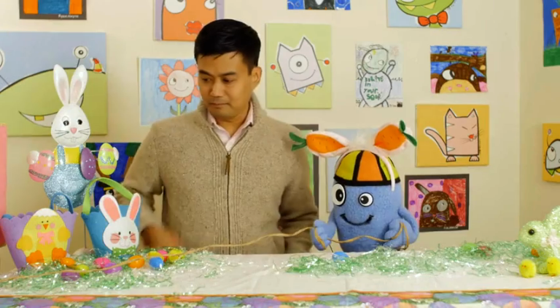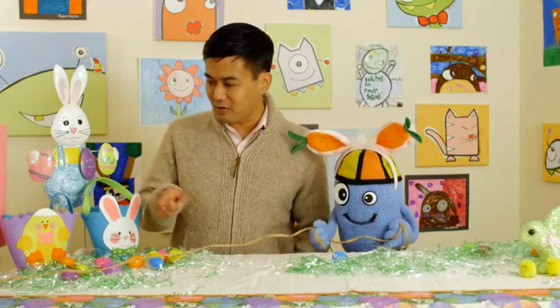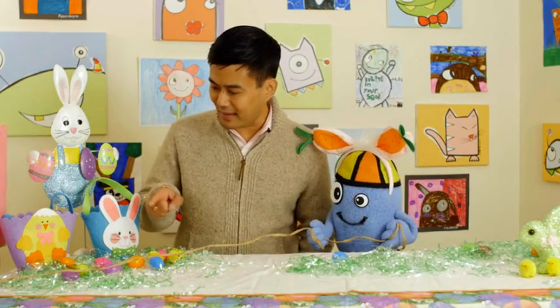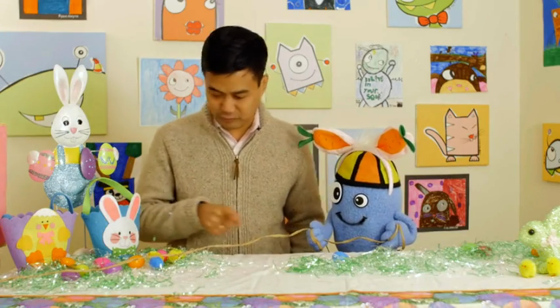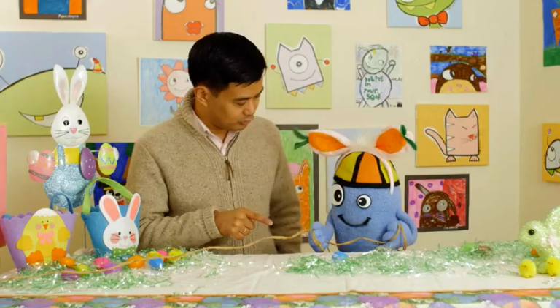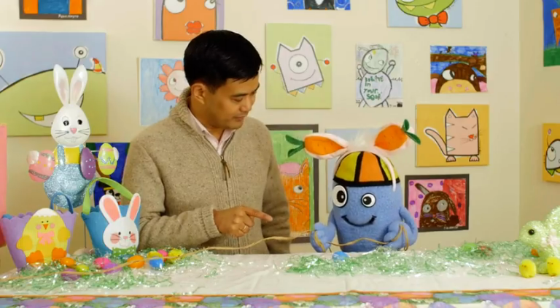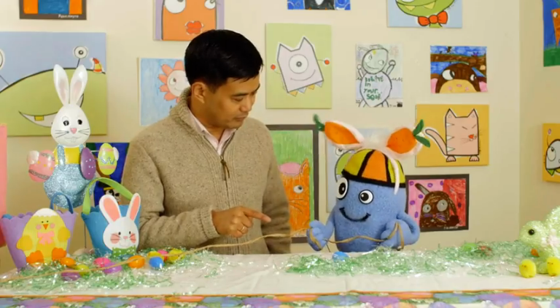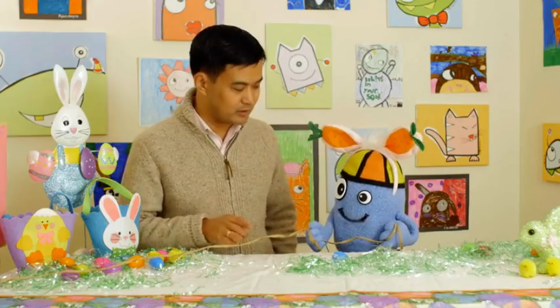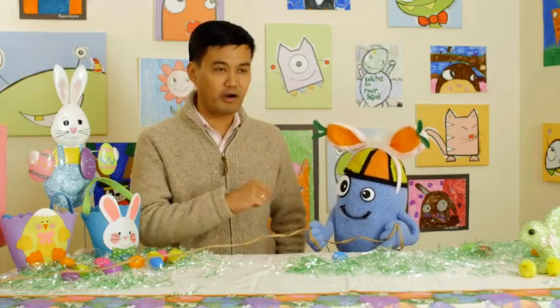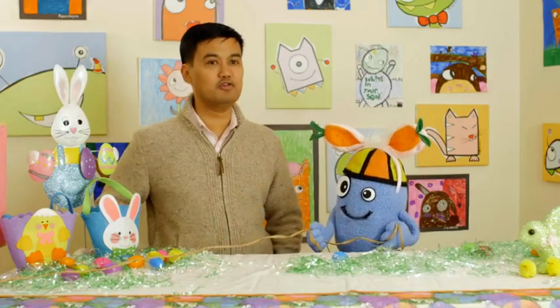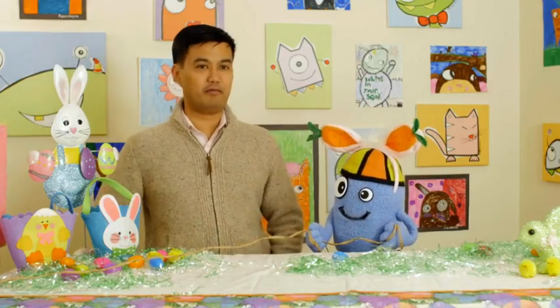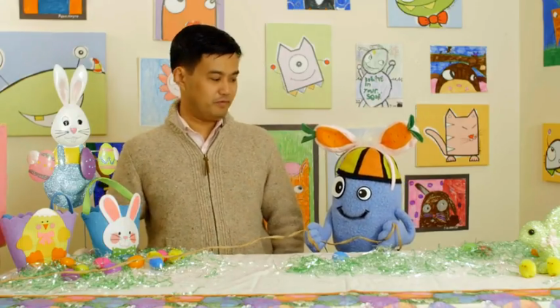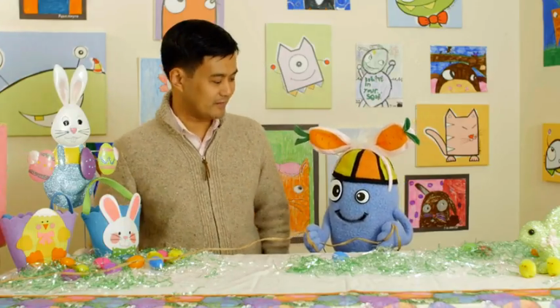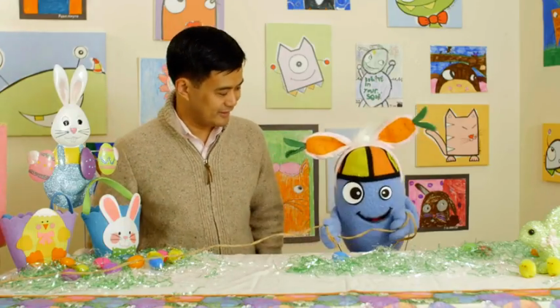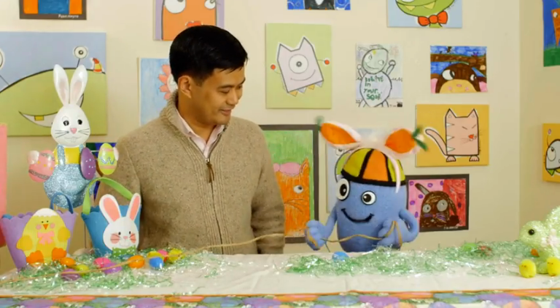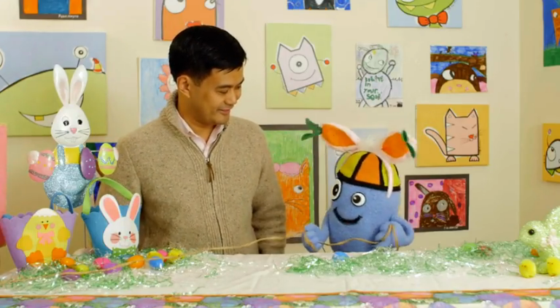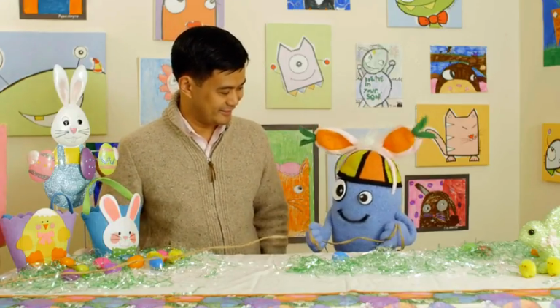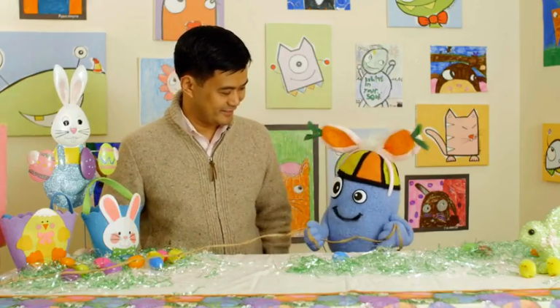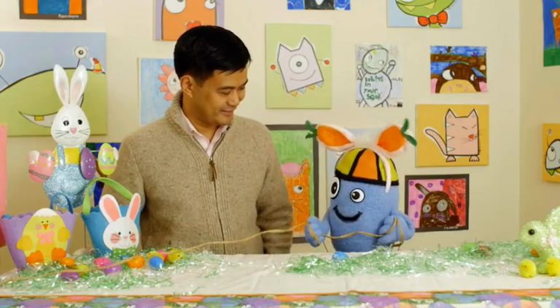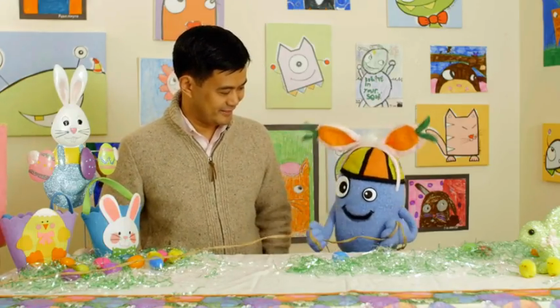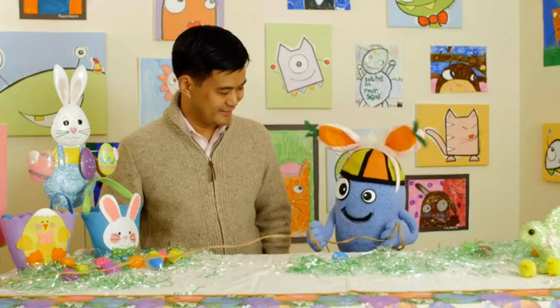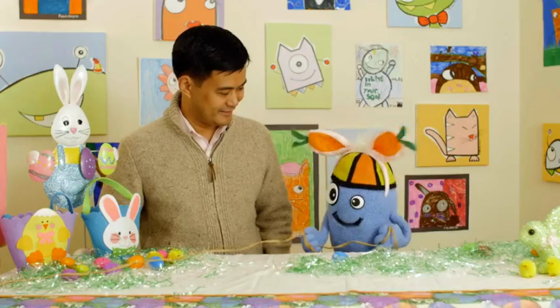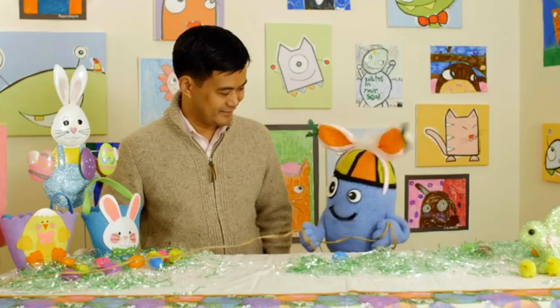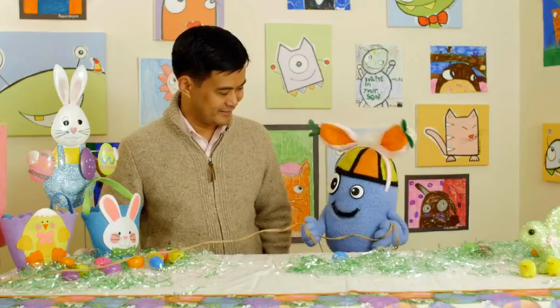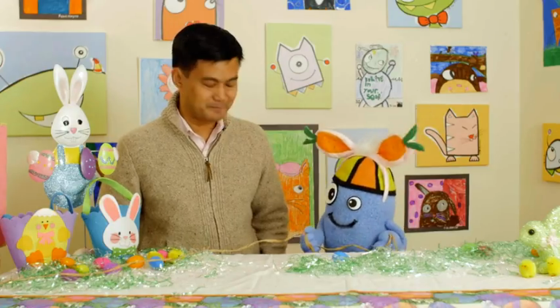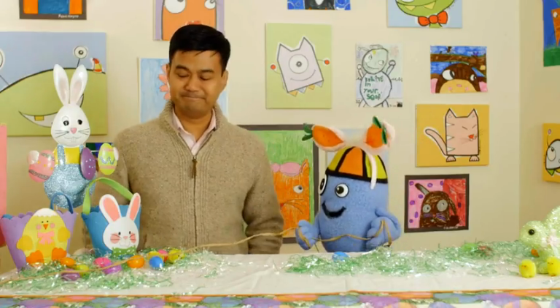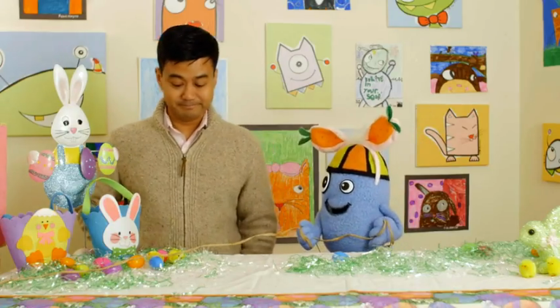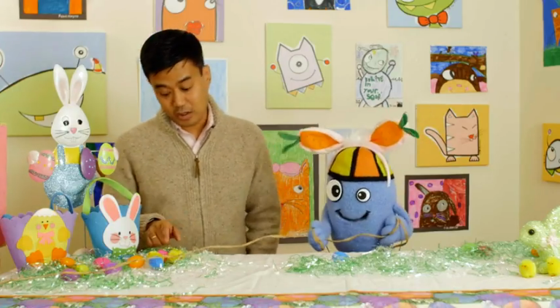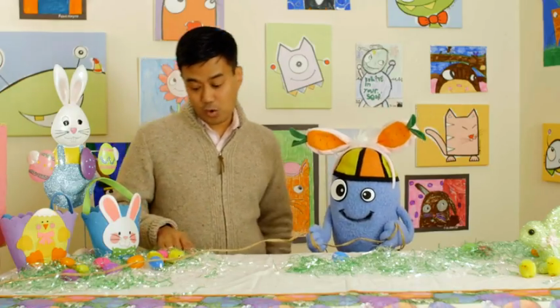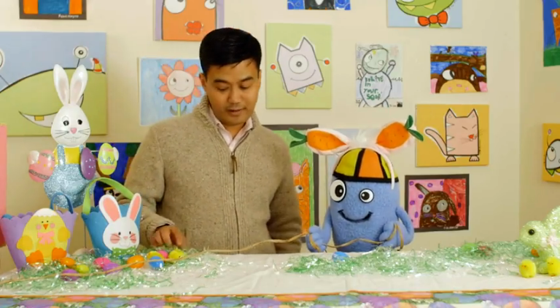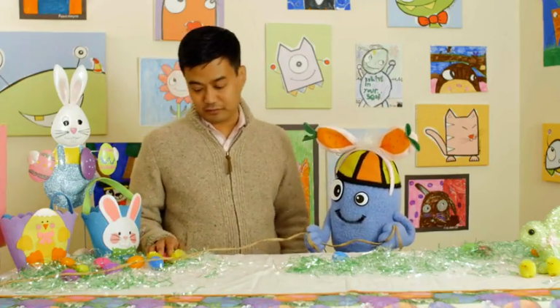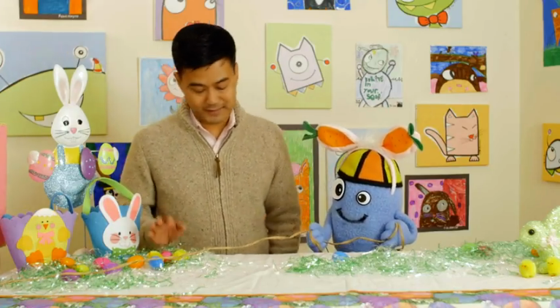Beanie, you can't capture the Easter Bunny that way. He's far too clever for that. Oh, you just leave that to me, Brent. I have it all figured out. I'm a professional. Oh, whatever you say, Beanie.